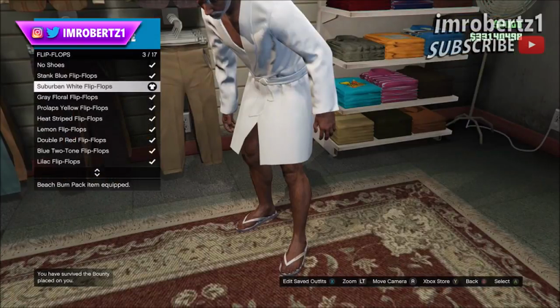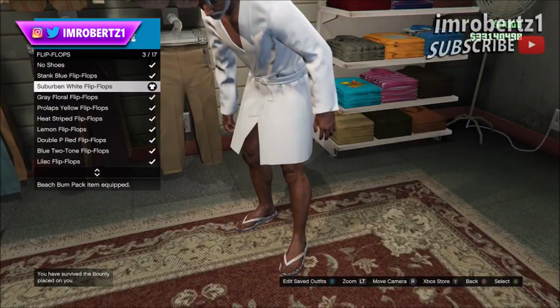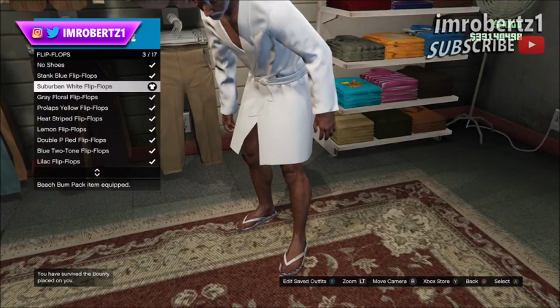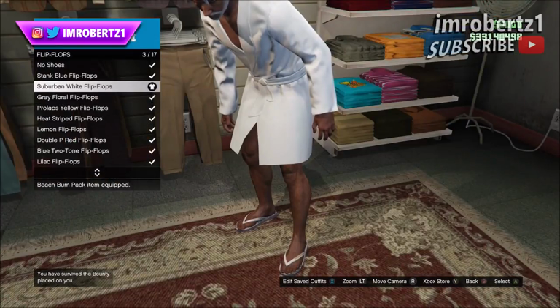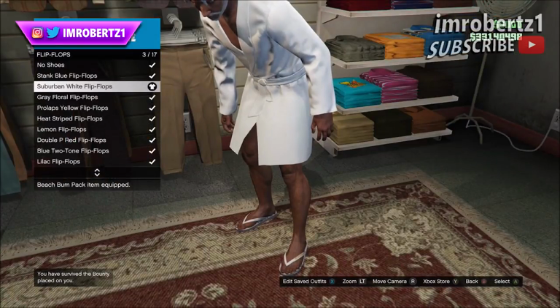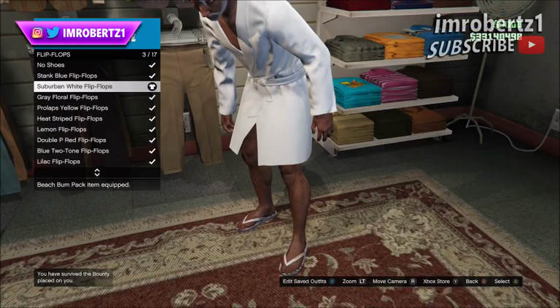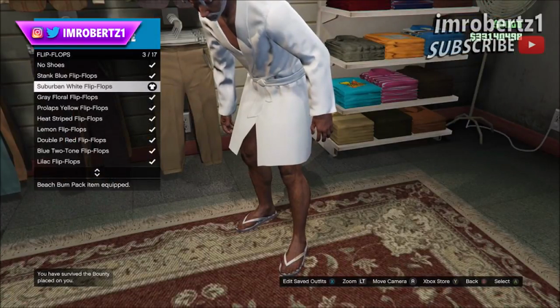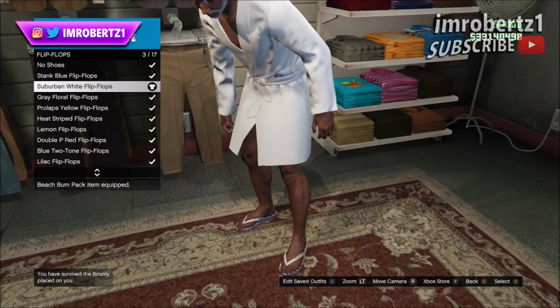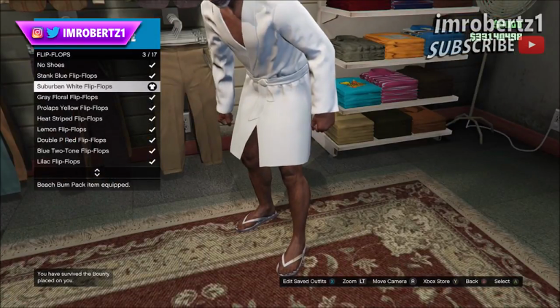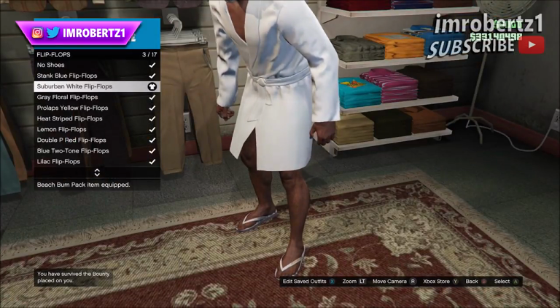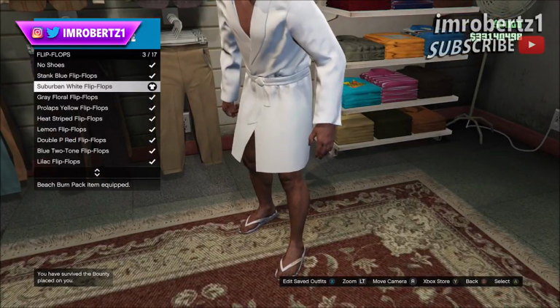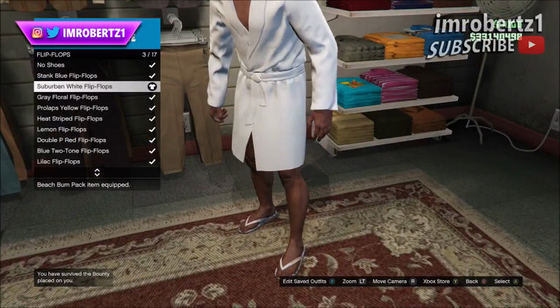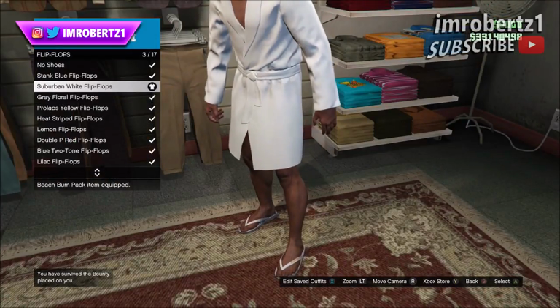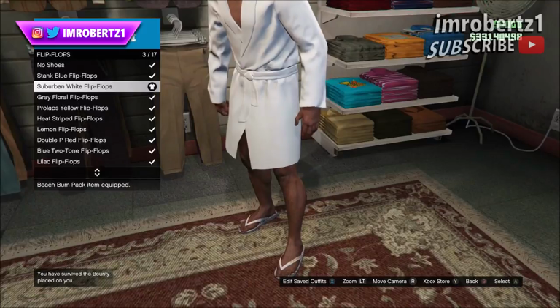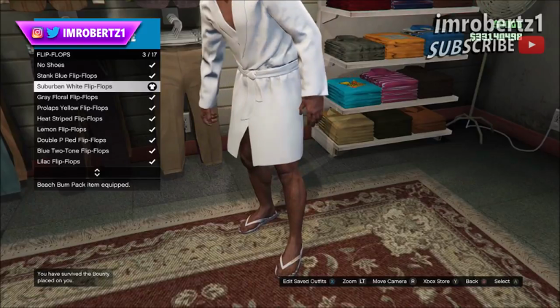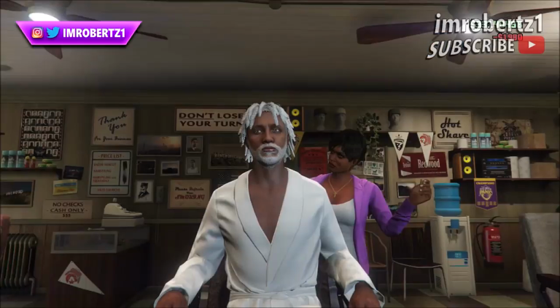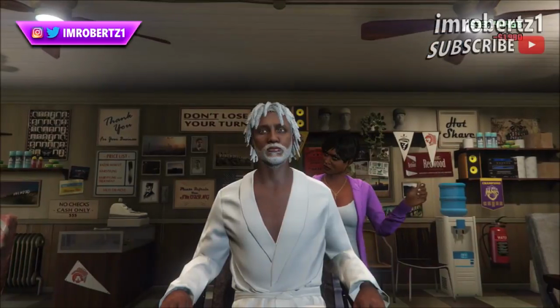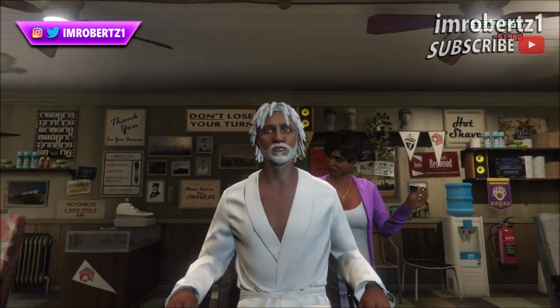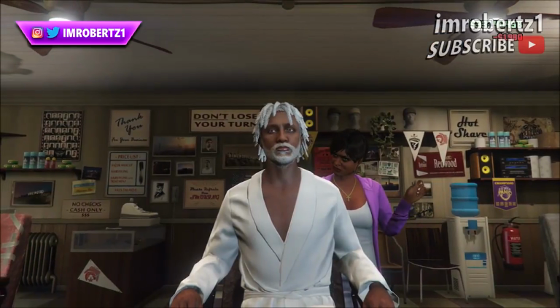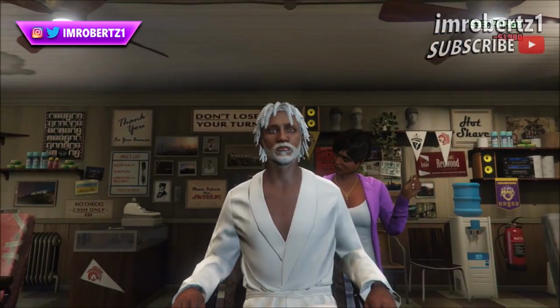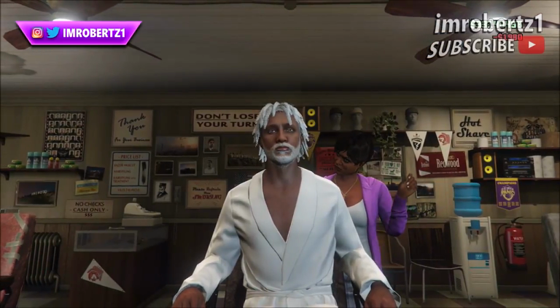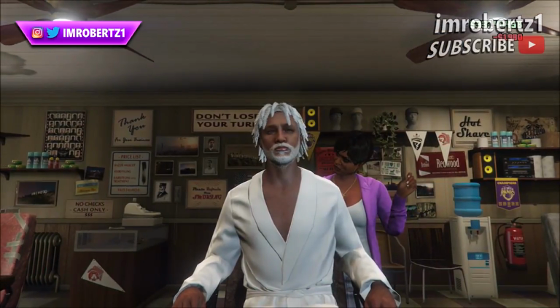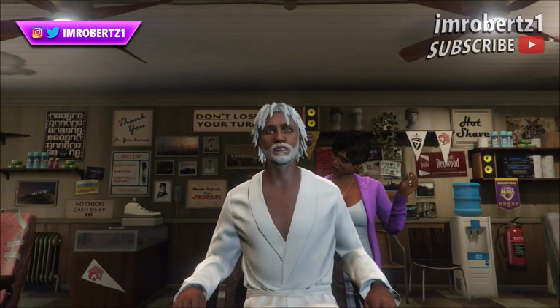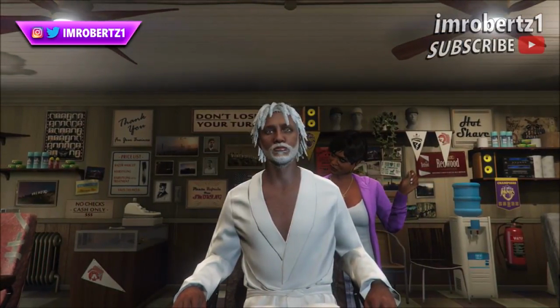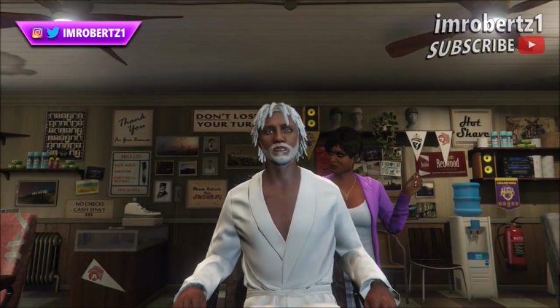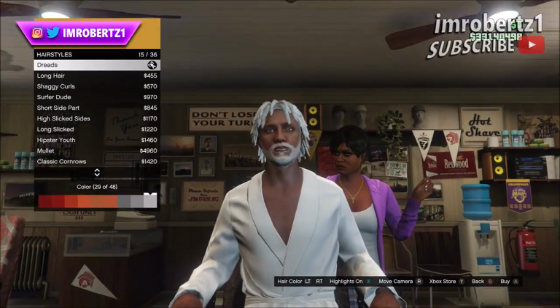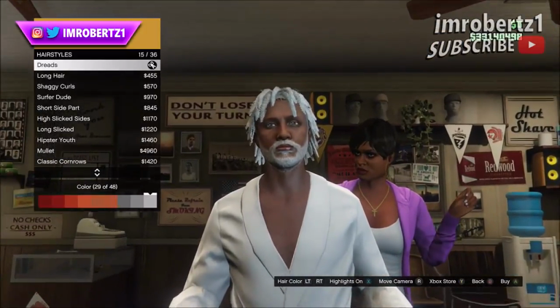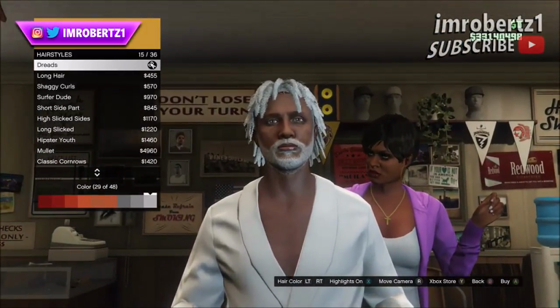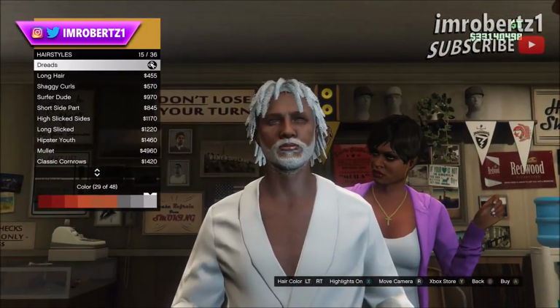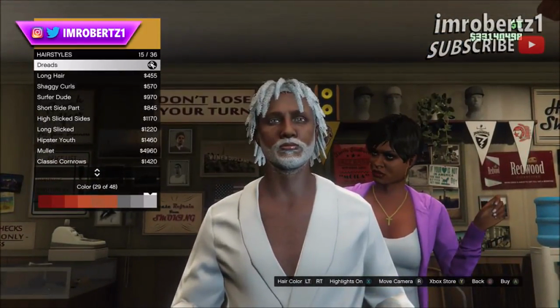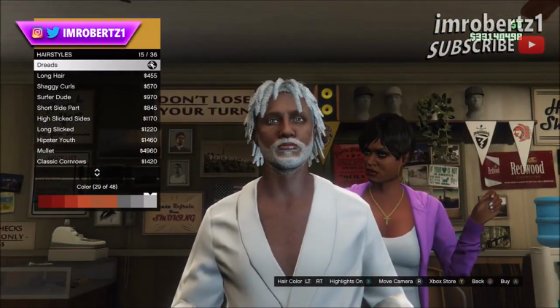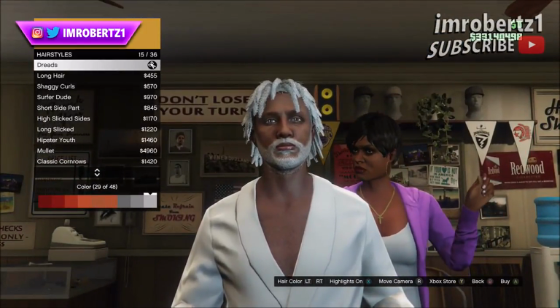Now go to flip flops and pick the suburban white flip flops. Now for beard, pick the scruffy beard. Opacity 100, color 30.